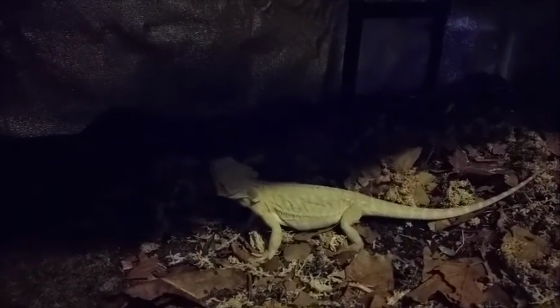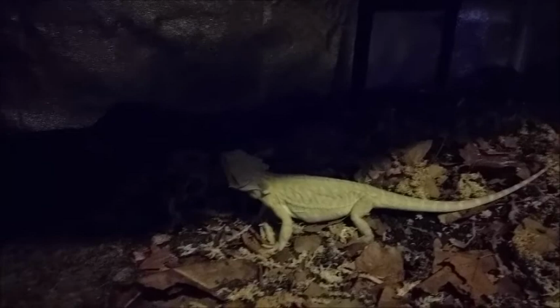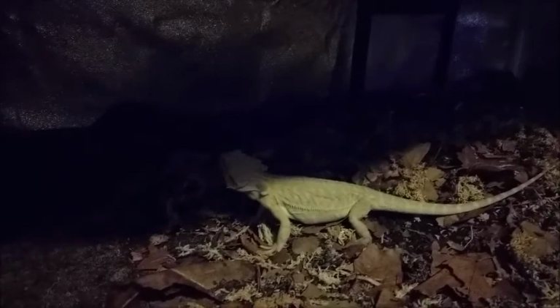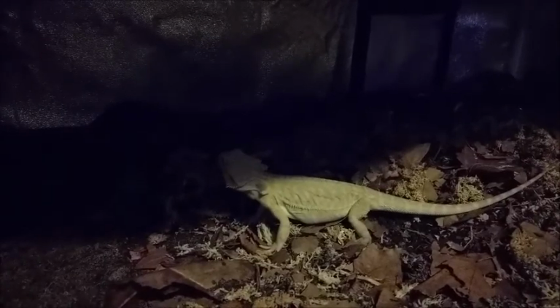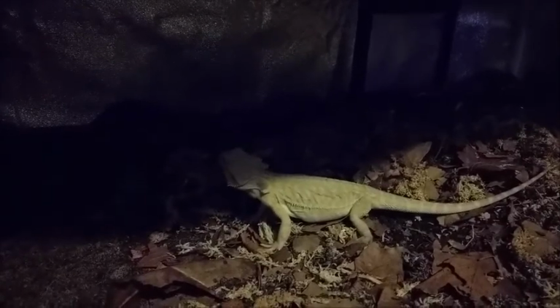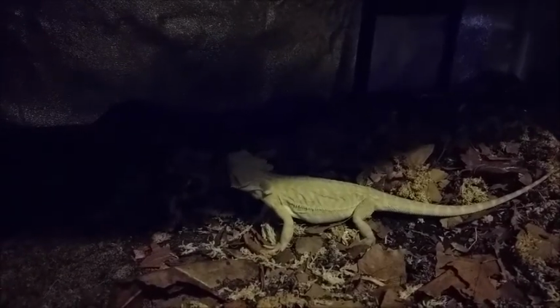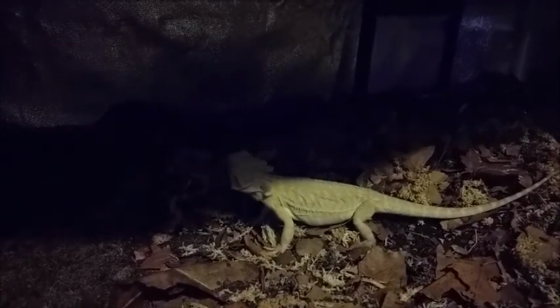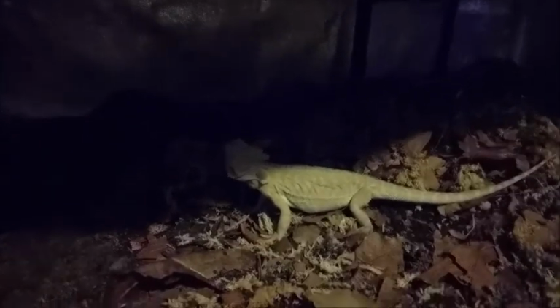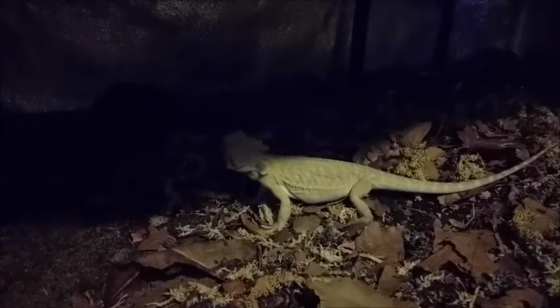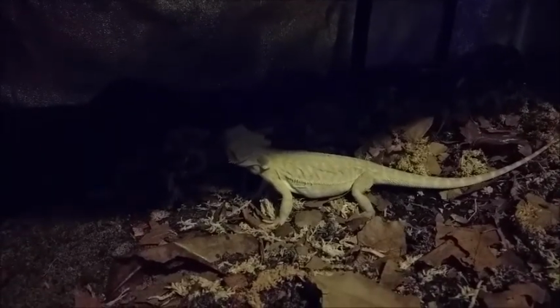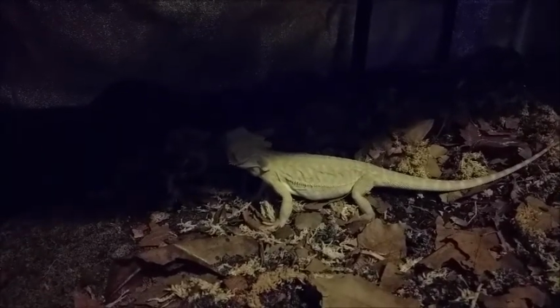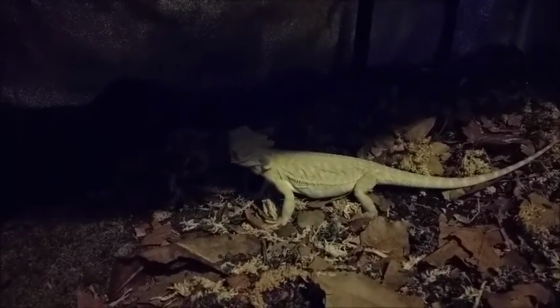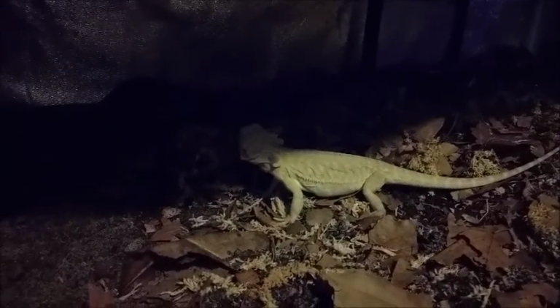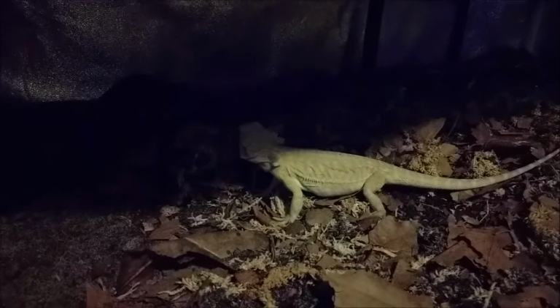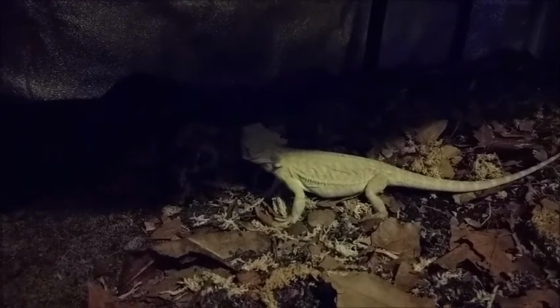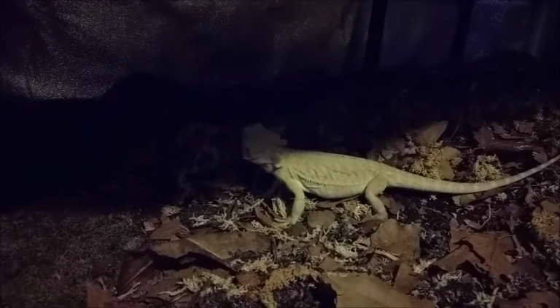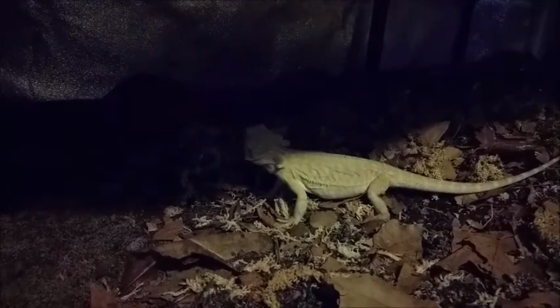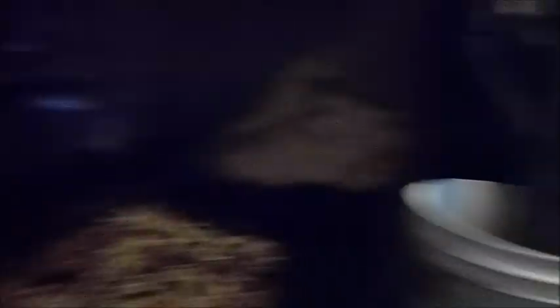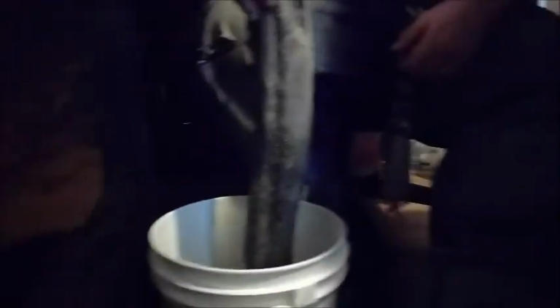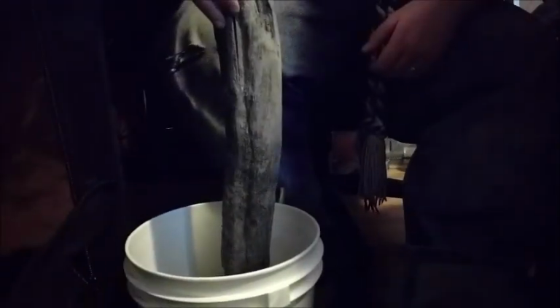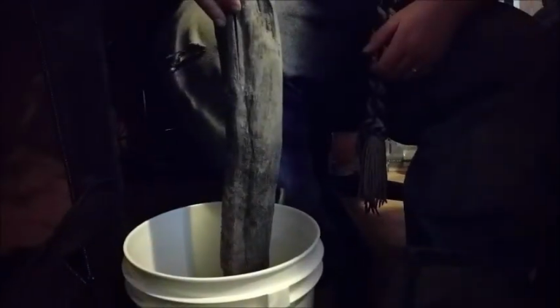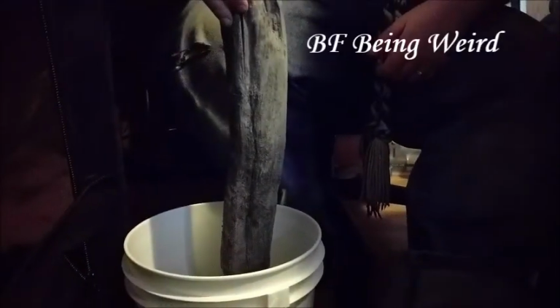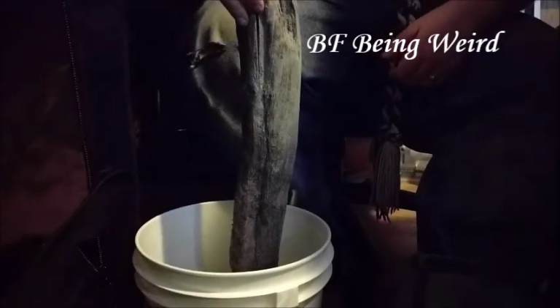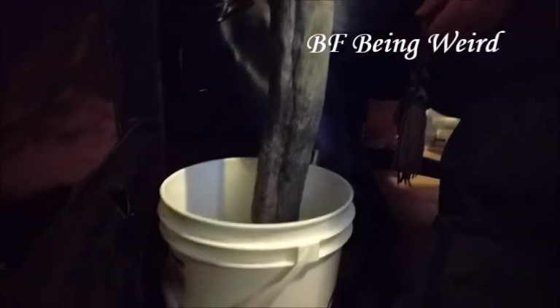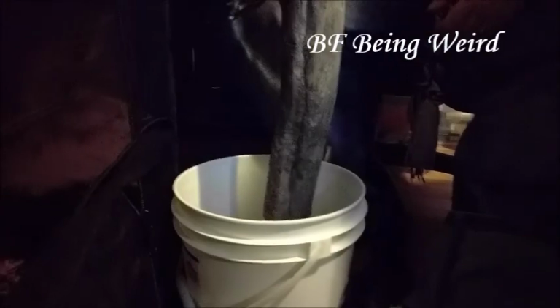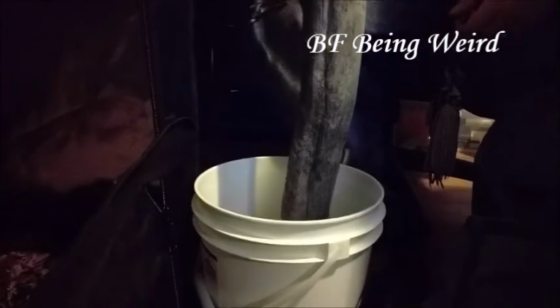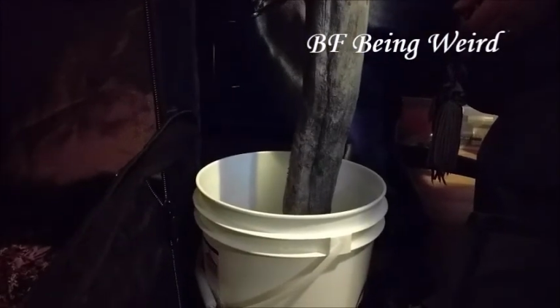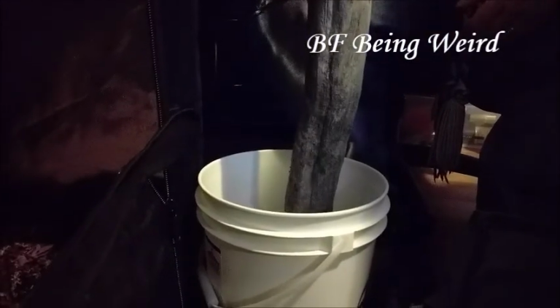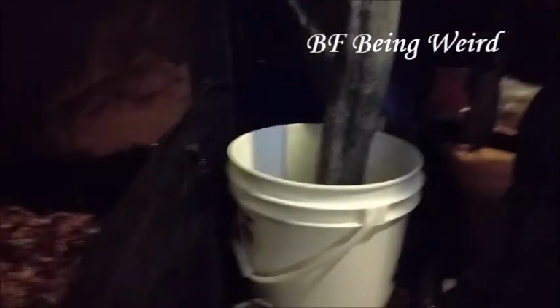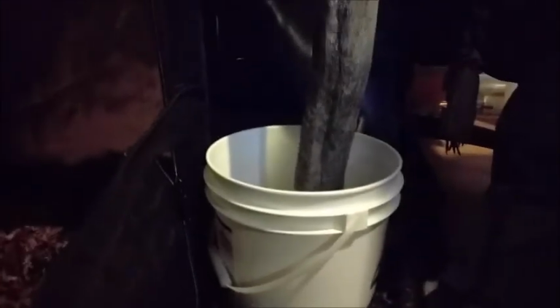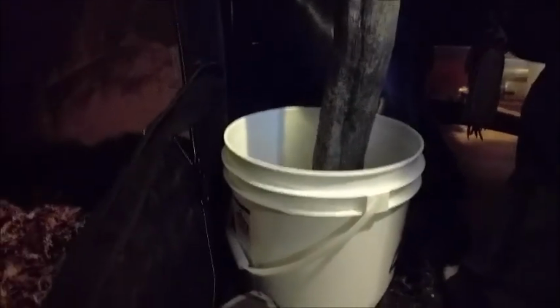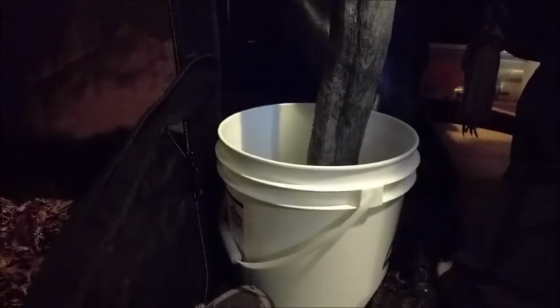Hopefully not, though. You having fun? Taking a log and jamming it into some dirt.